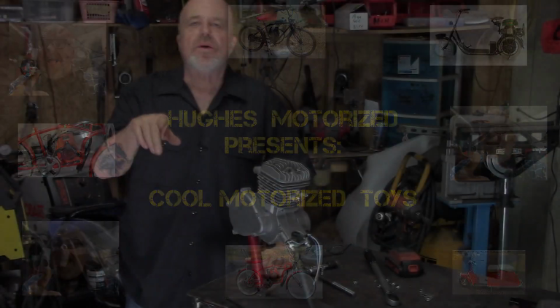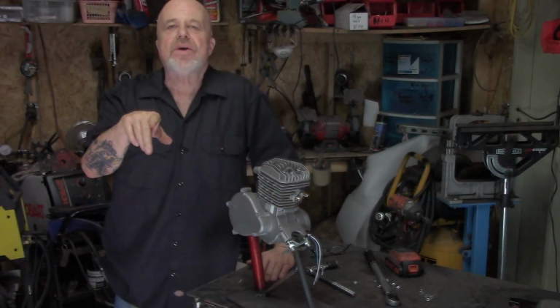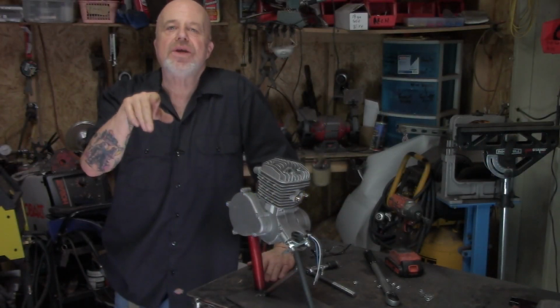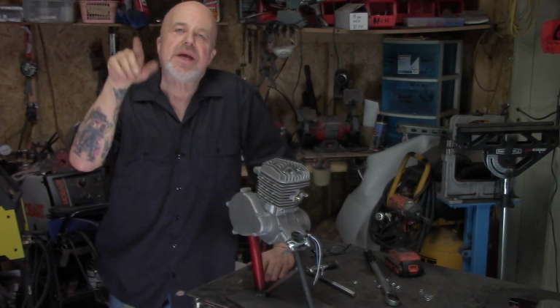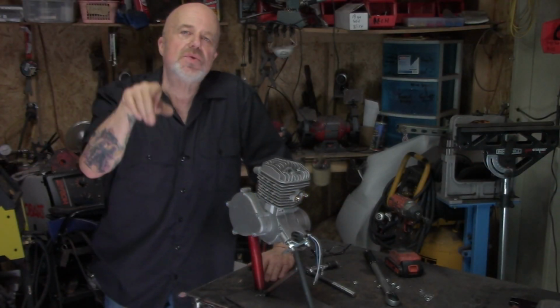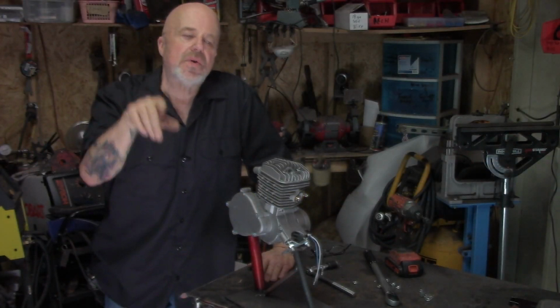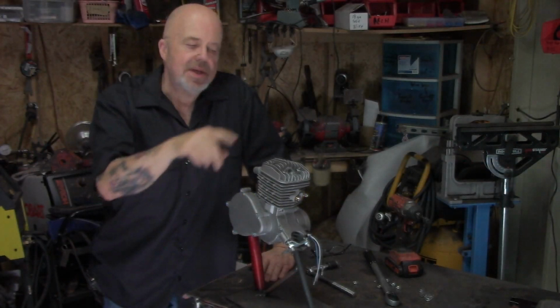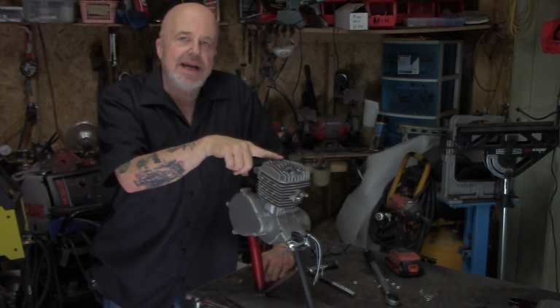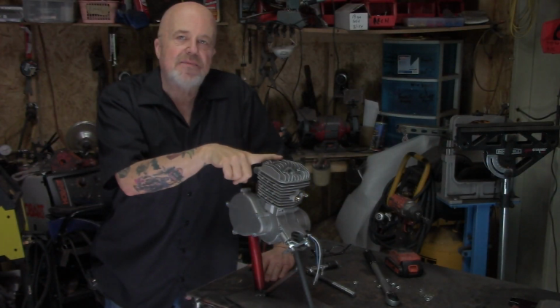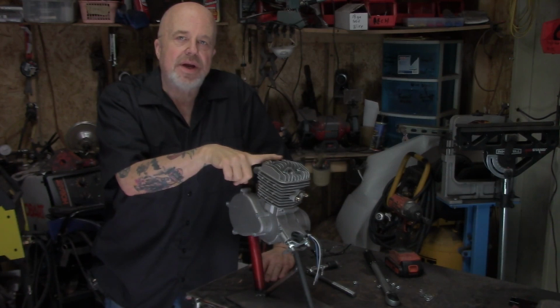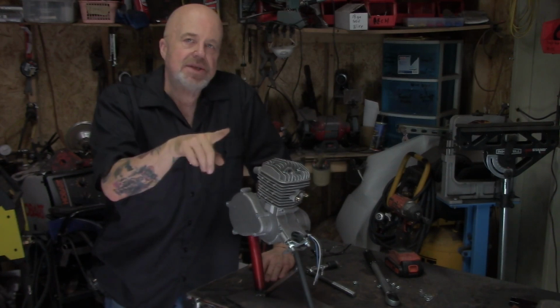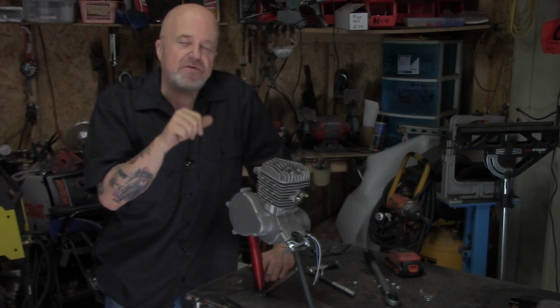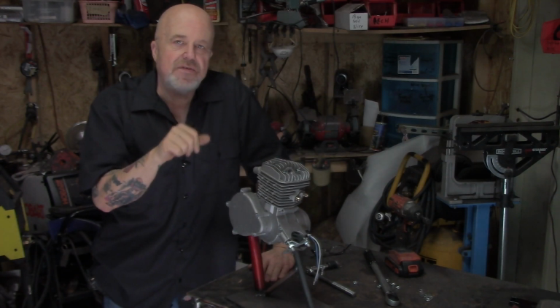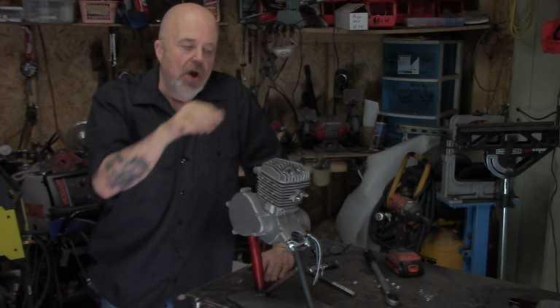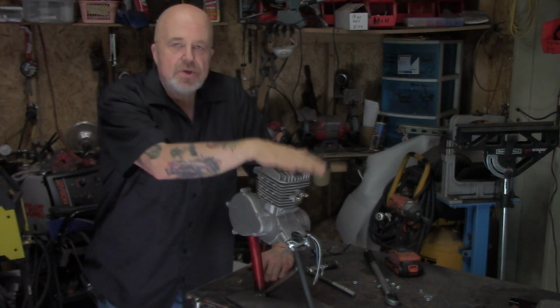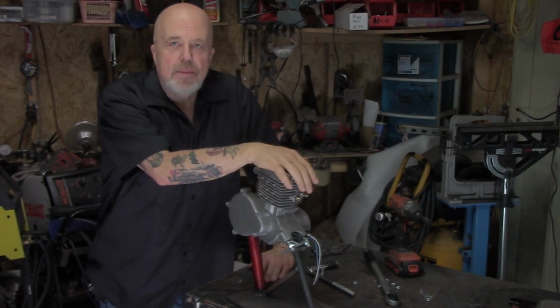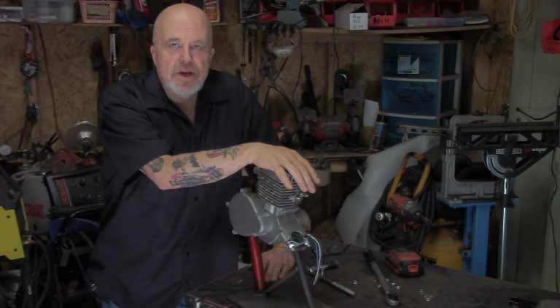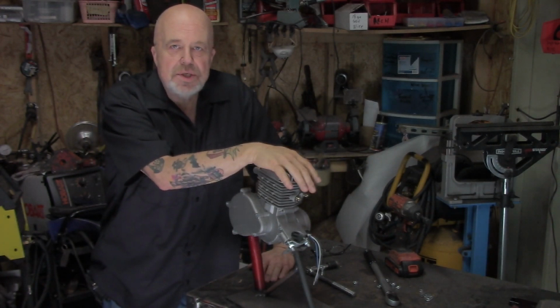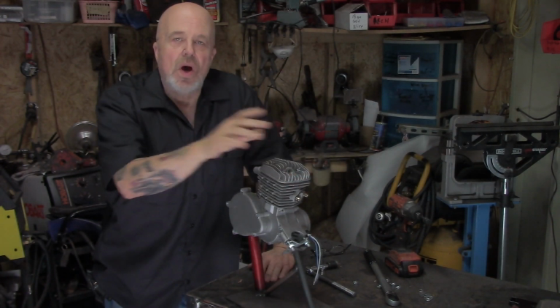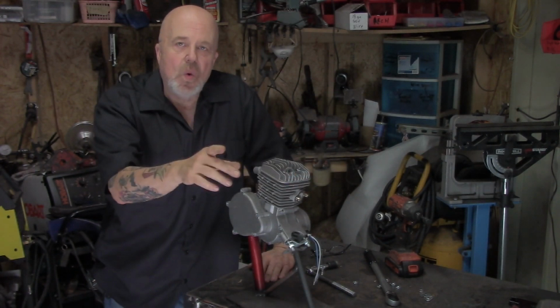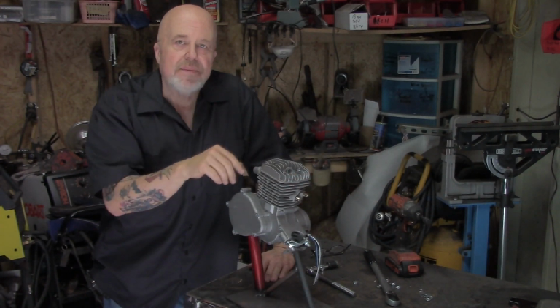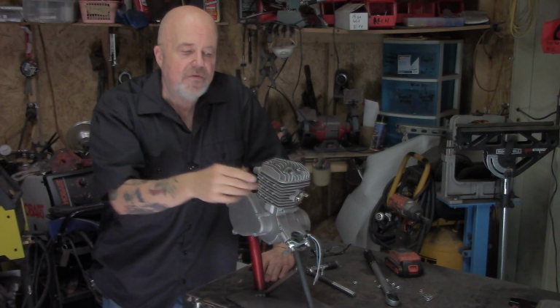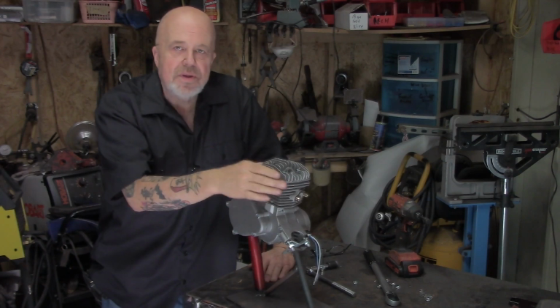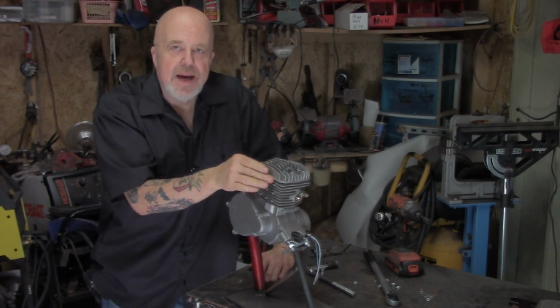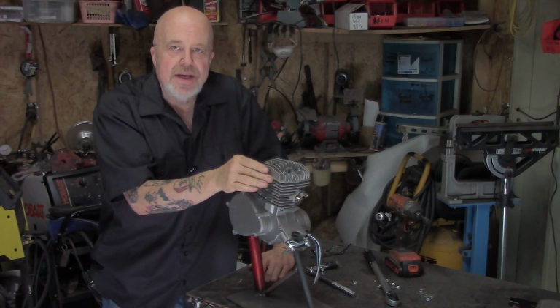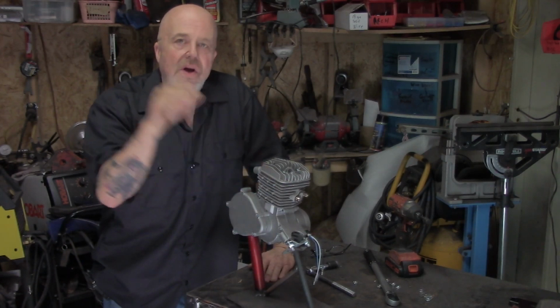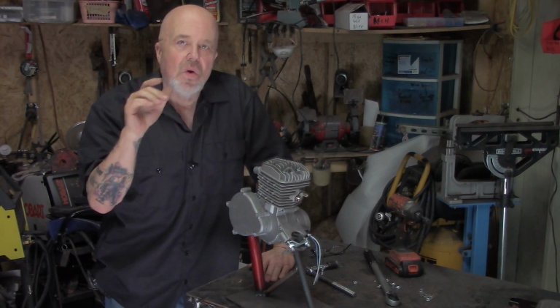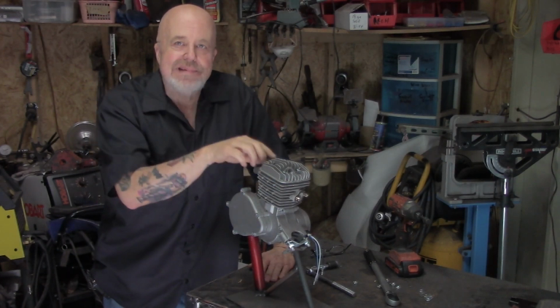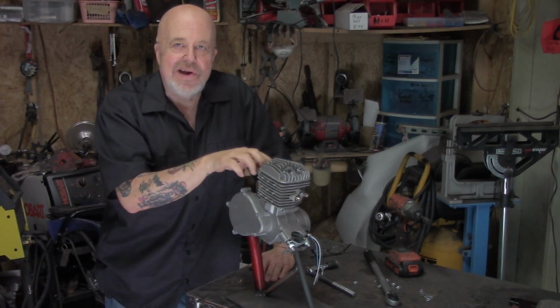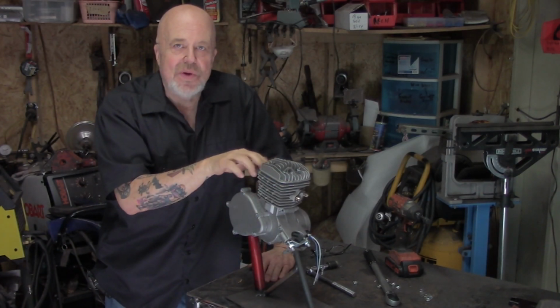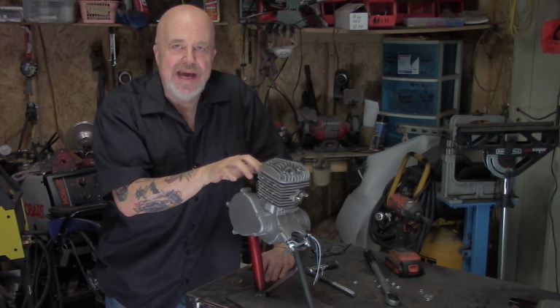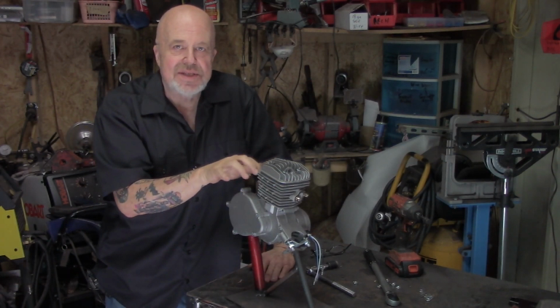Welcome everyone, Eugene Hughes Motorized. I got a tip for you here. This tip is for those of you who are just cranking up a brand new engine, or you've rebuilt the top end, or you're getting tired of blowing head gaskets.